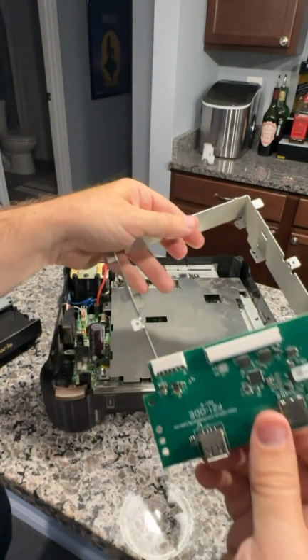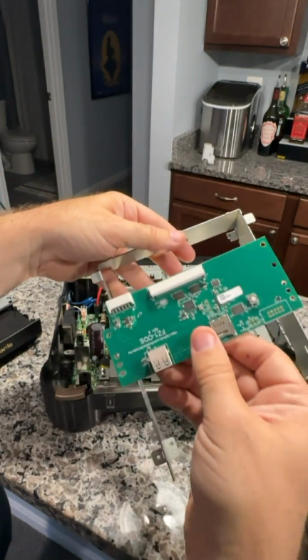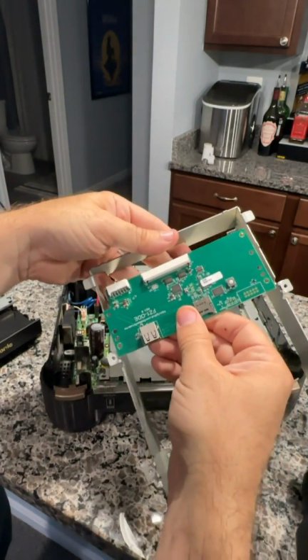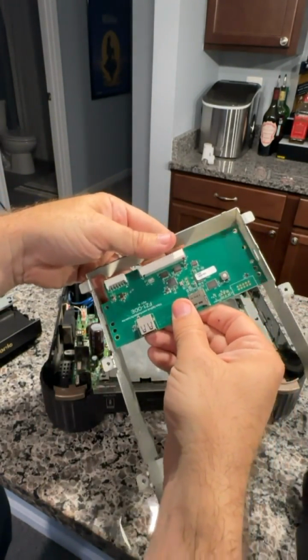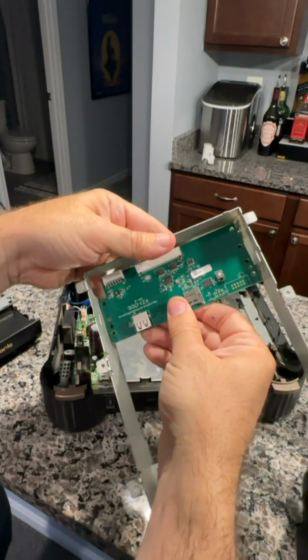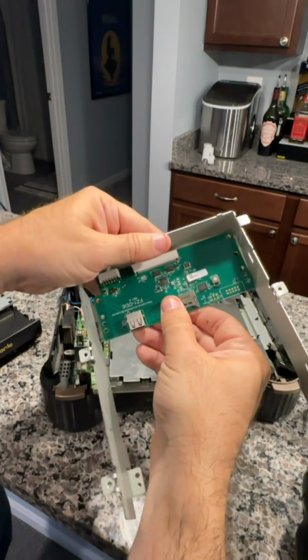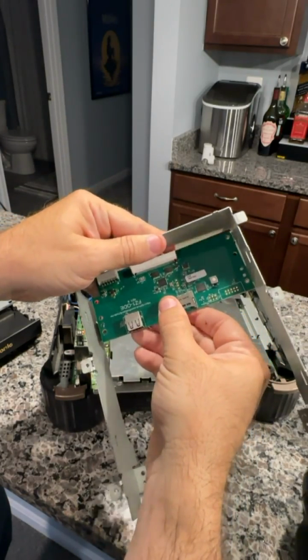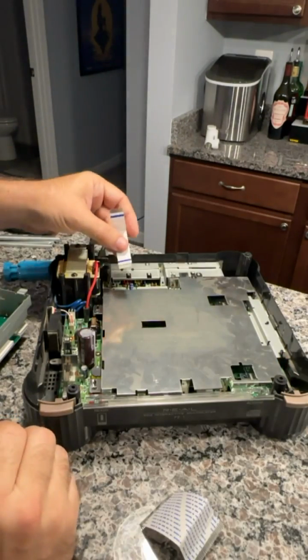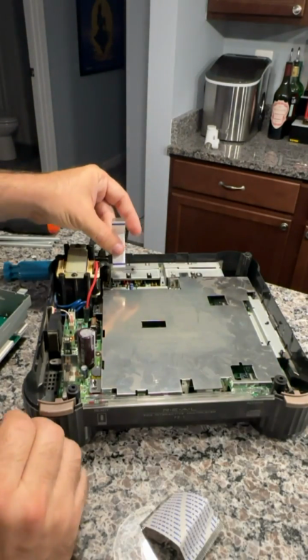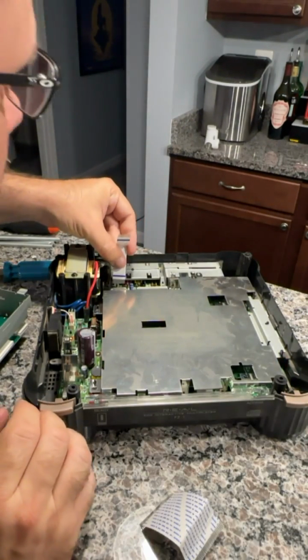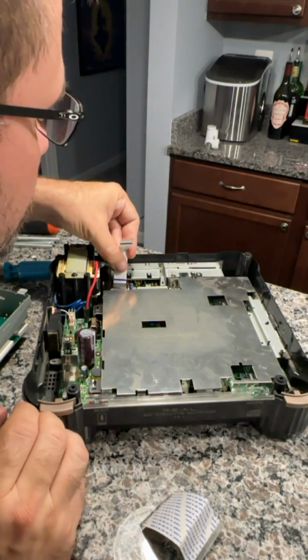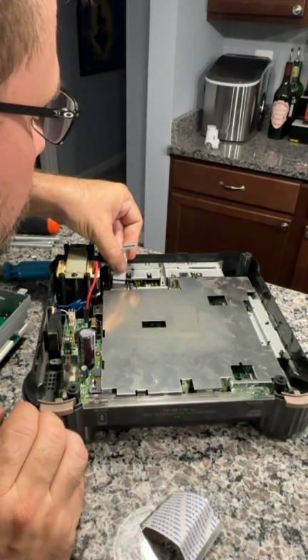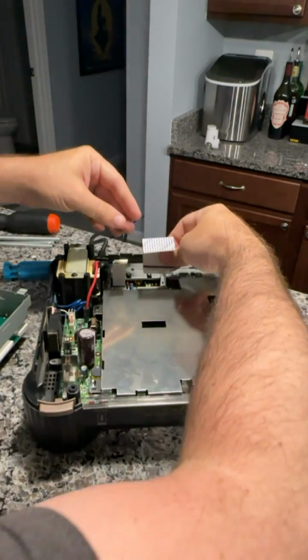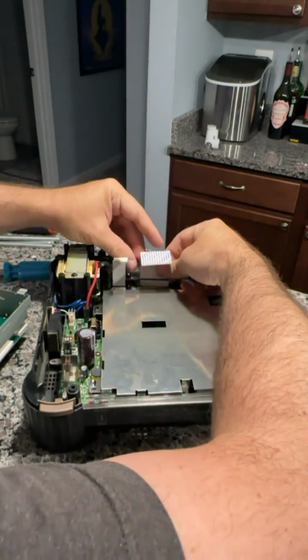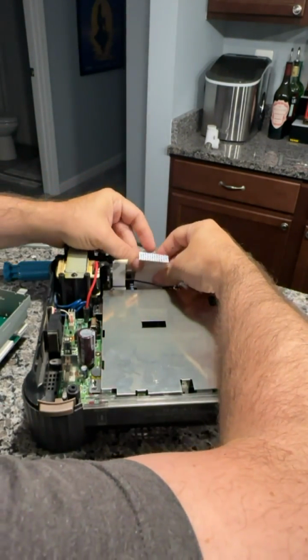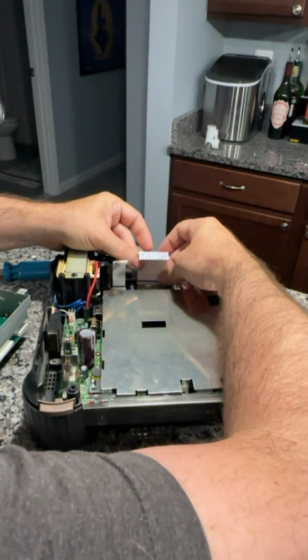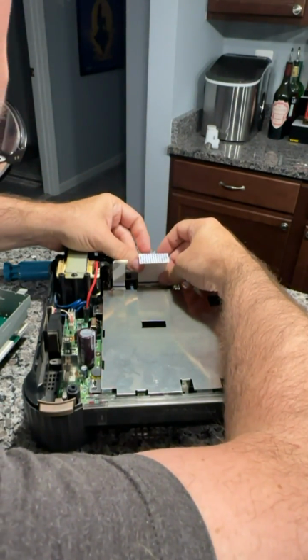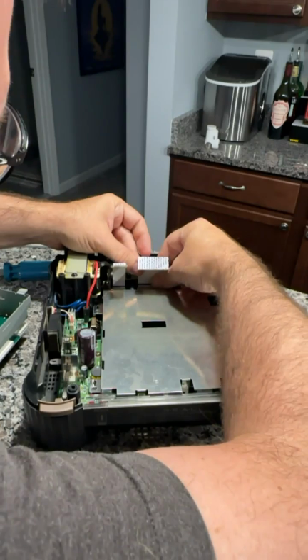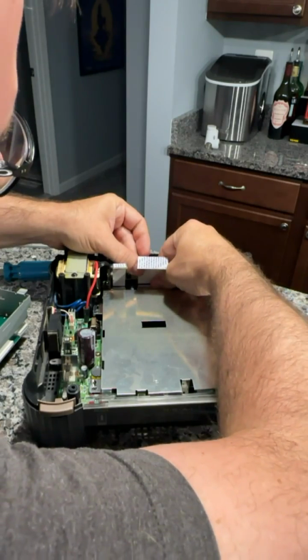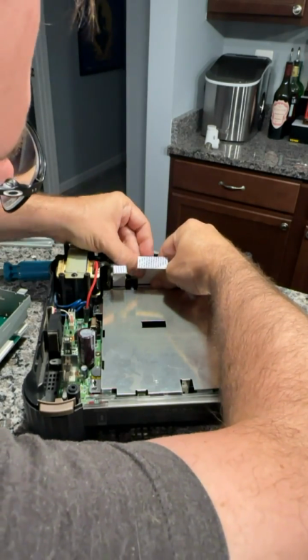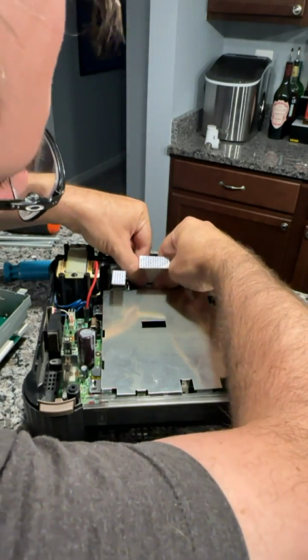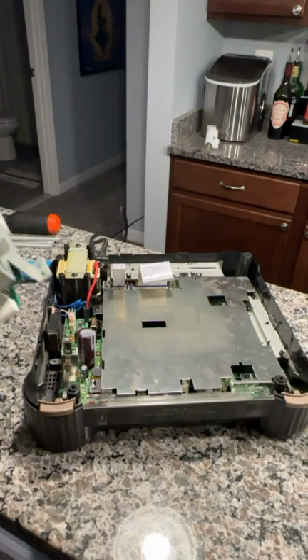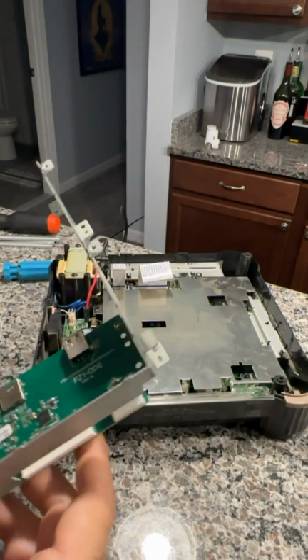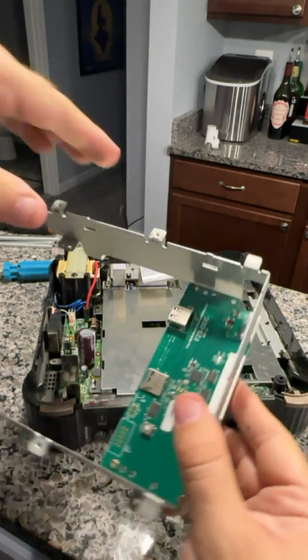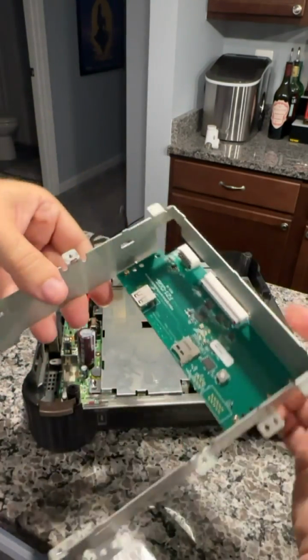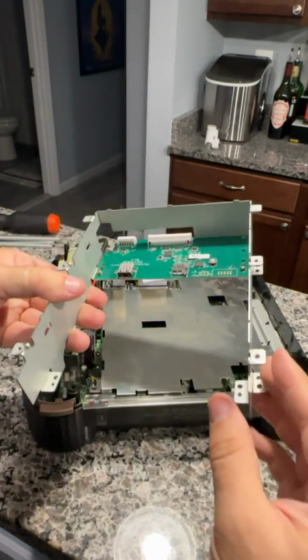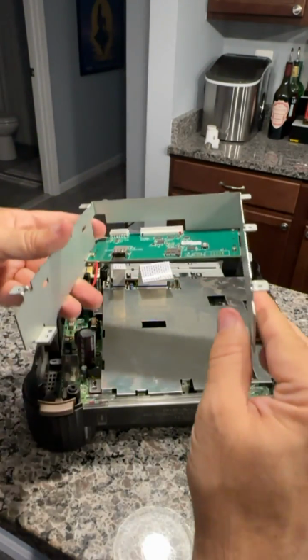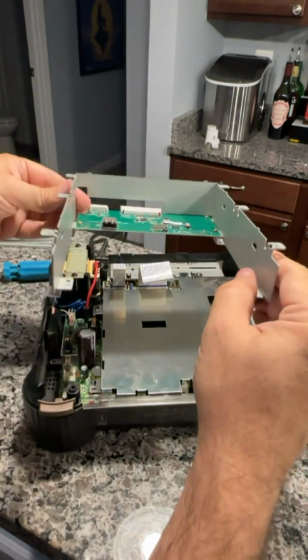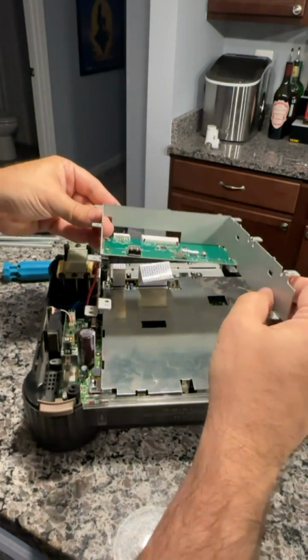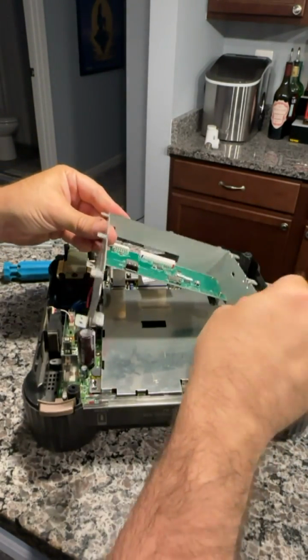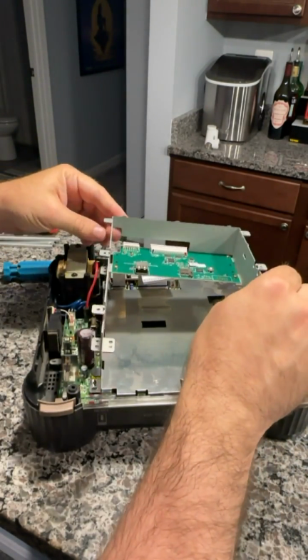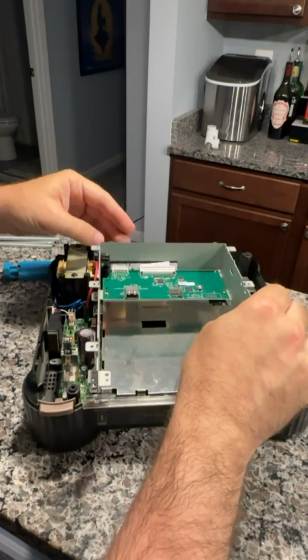So this is the 3DO ODE, the optical drive emulator. This replaces the CD-ROM with a flash card reader that can also read USB thumb drives. You have the option to do either one.